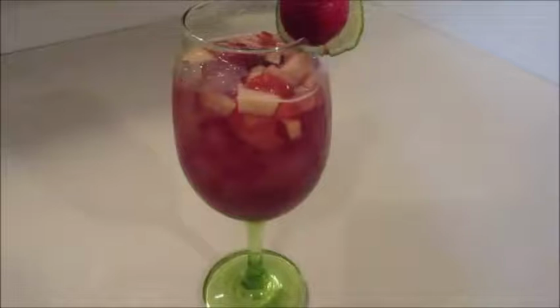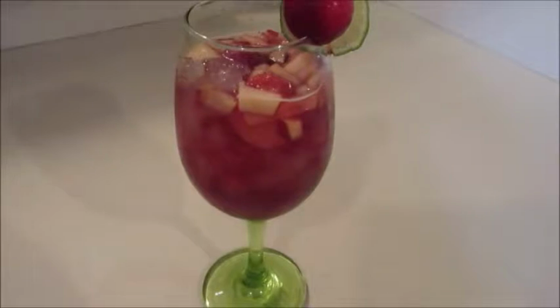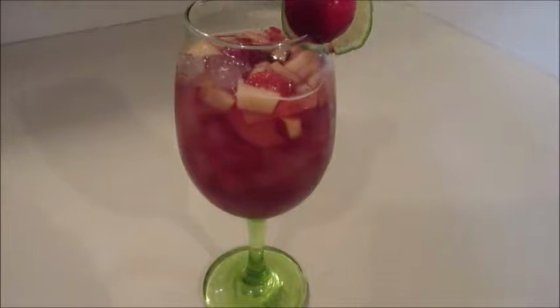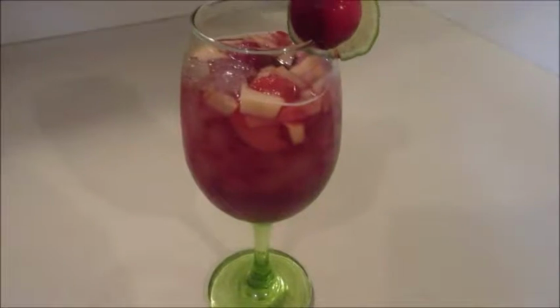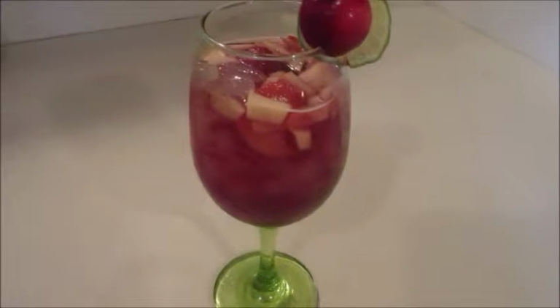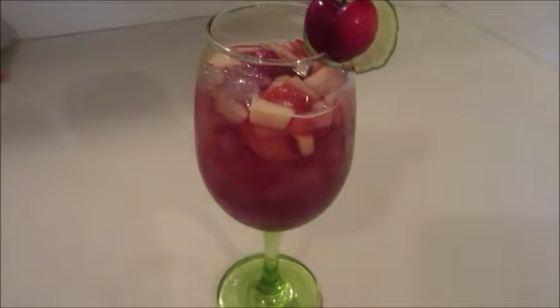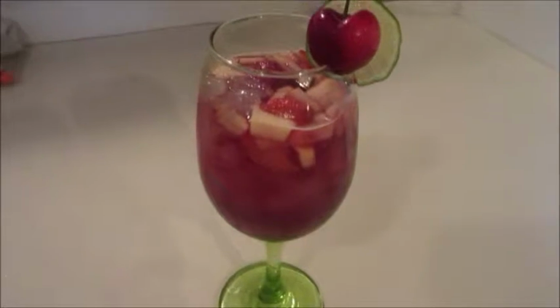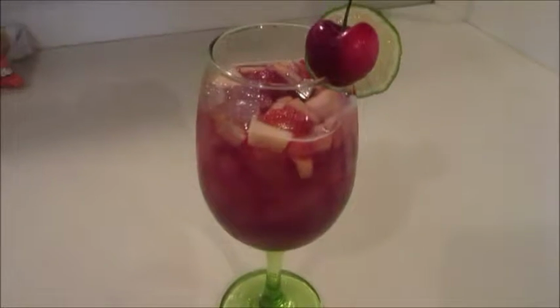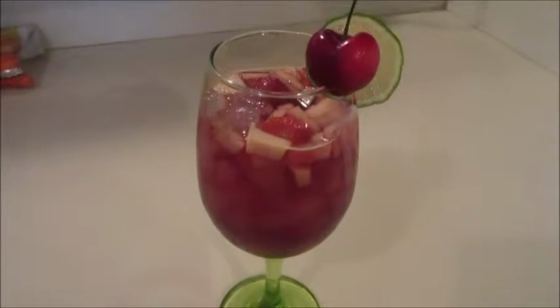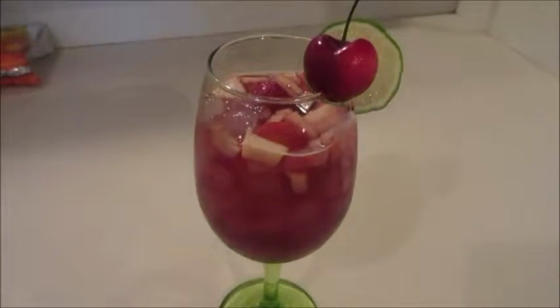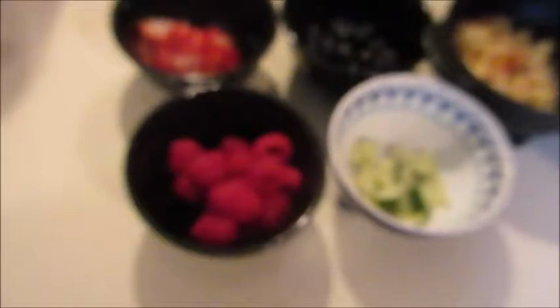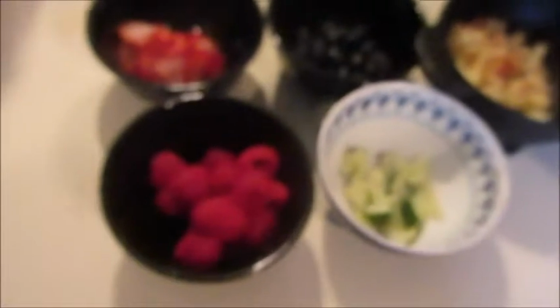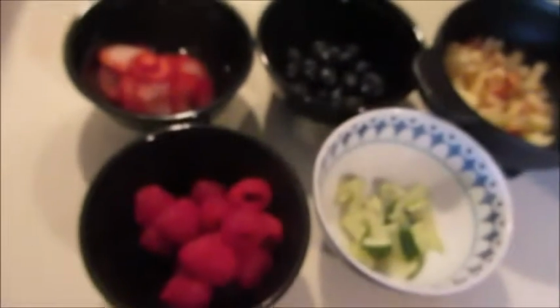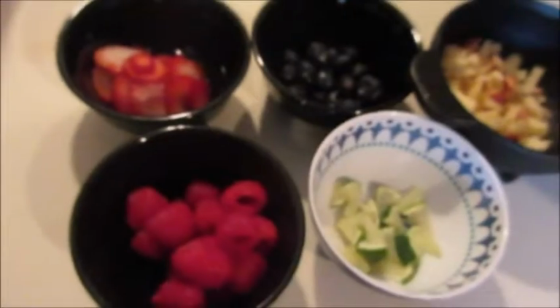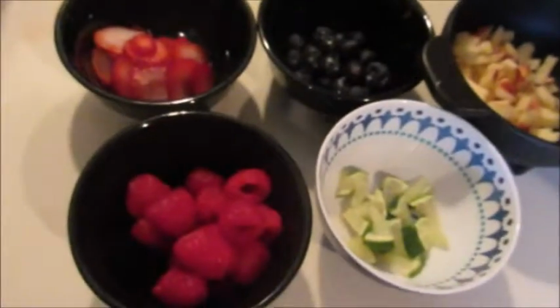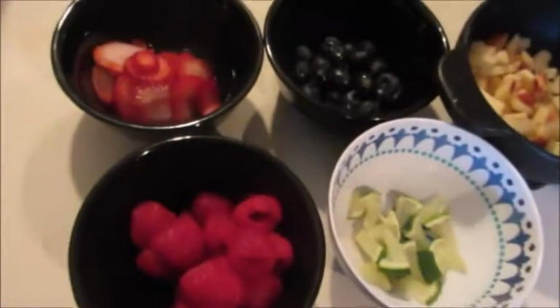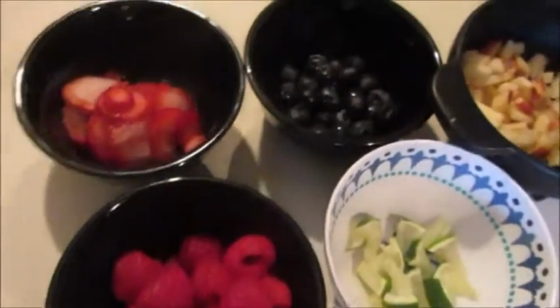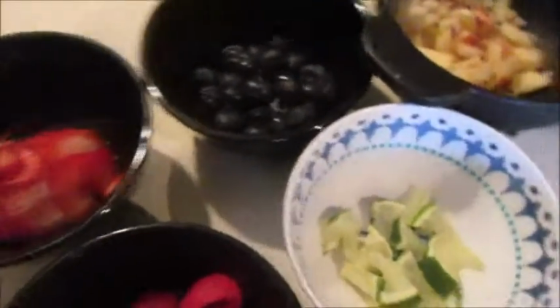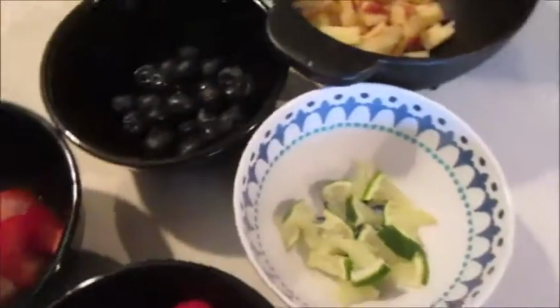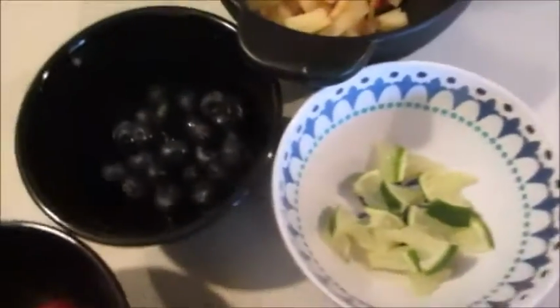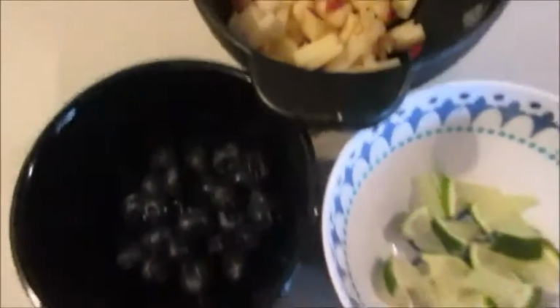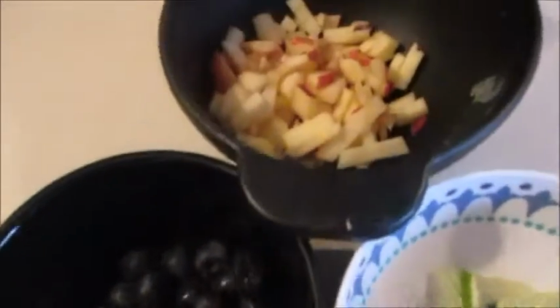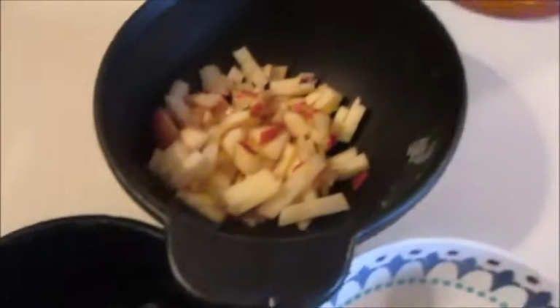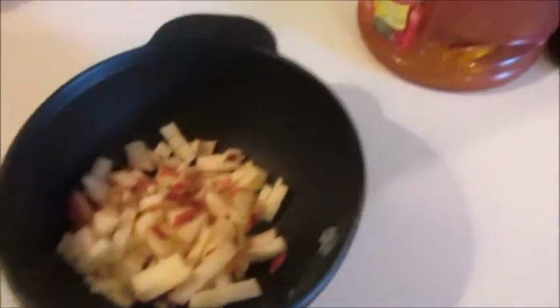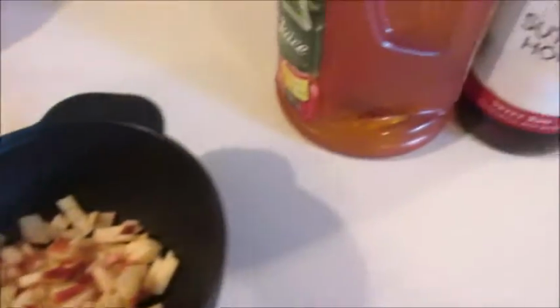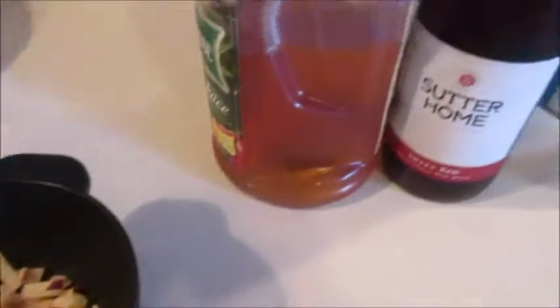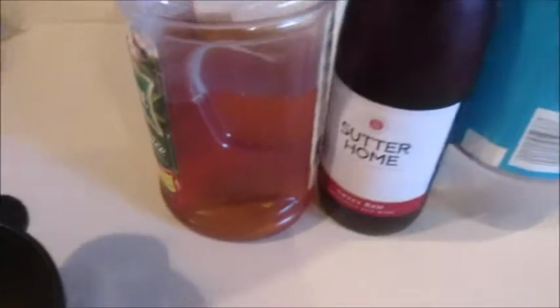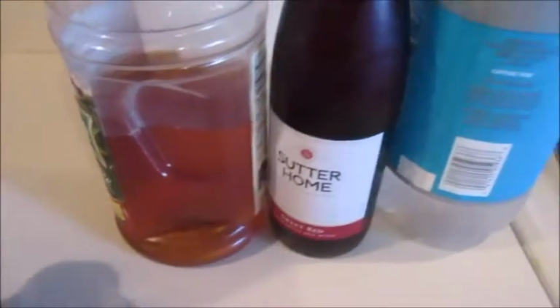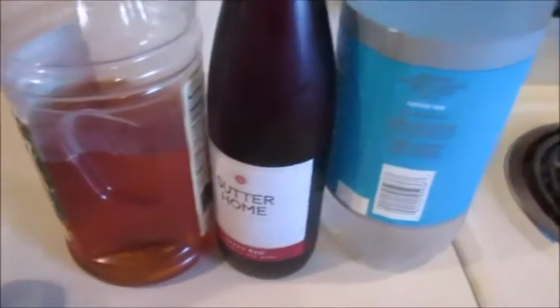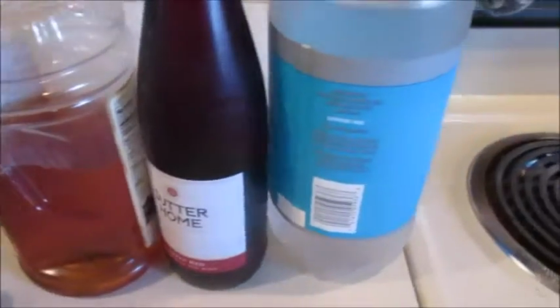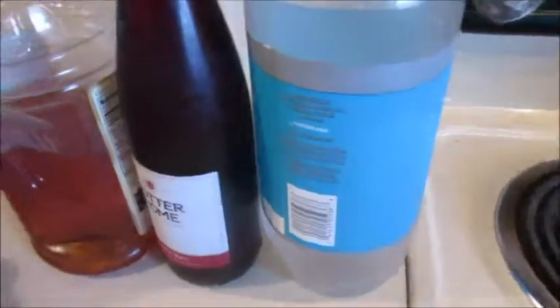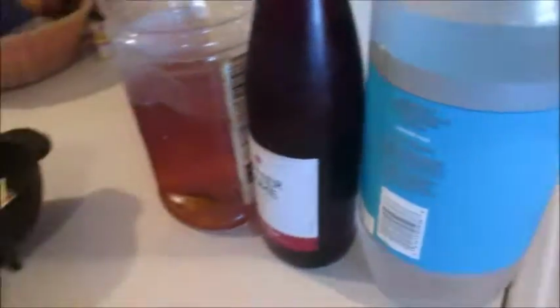What's up YouTube, today we're making an awesome sangria — it's super easy, let's get started. I already got the fruit prepped: raspberries, strawberries, blueberries, apples, and limes. We're also going to use some apple juice.